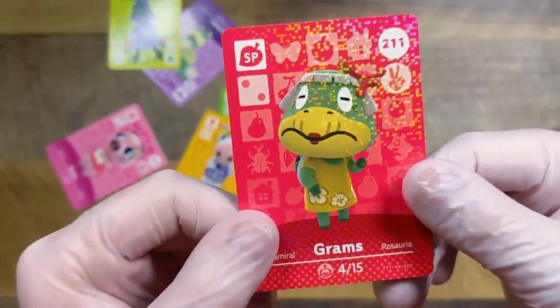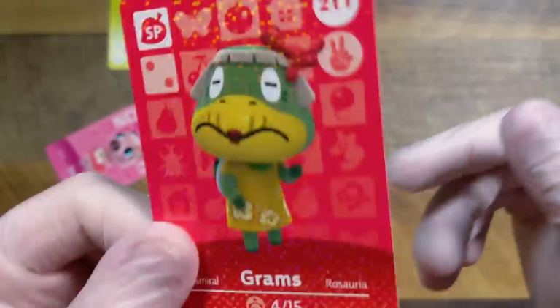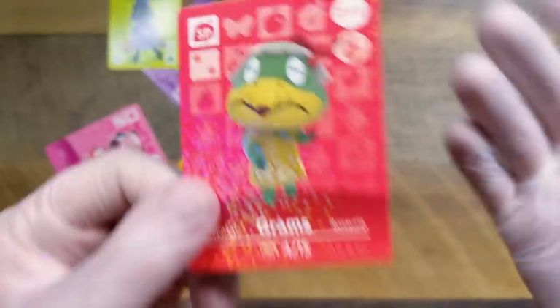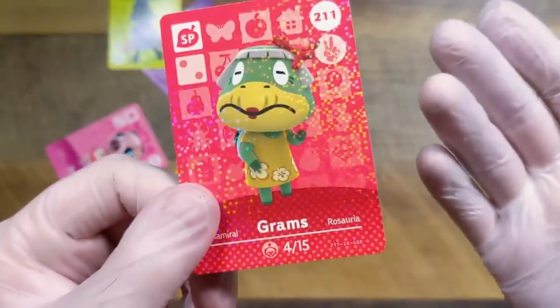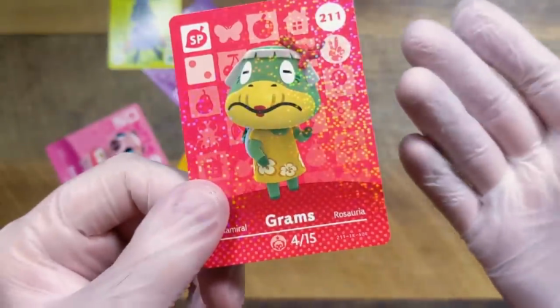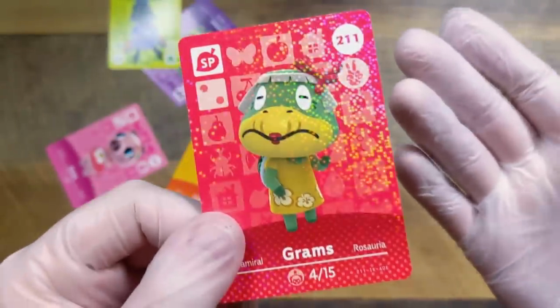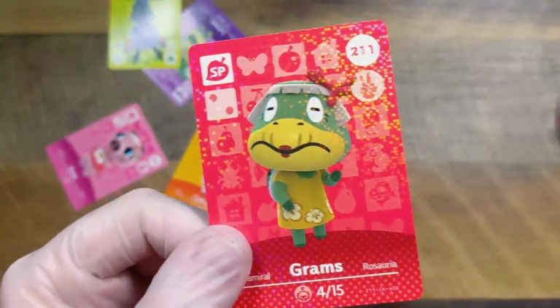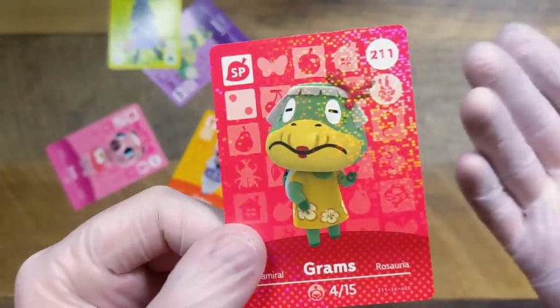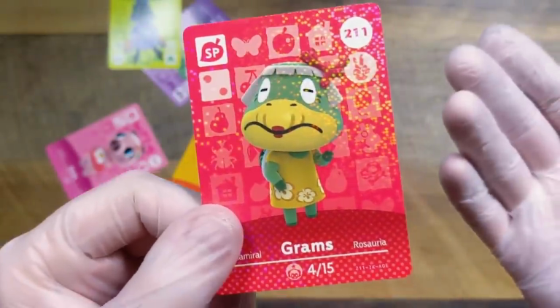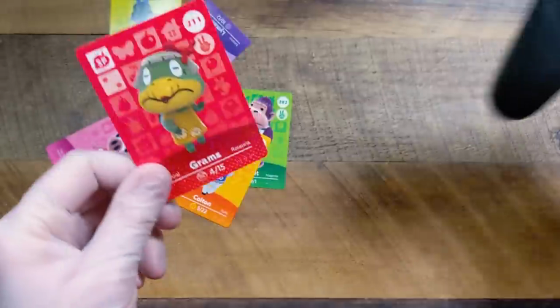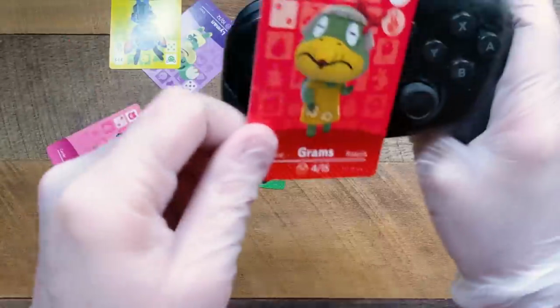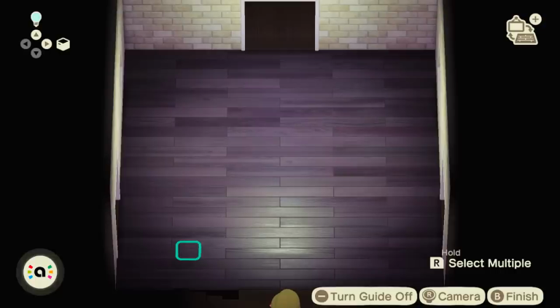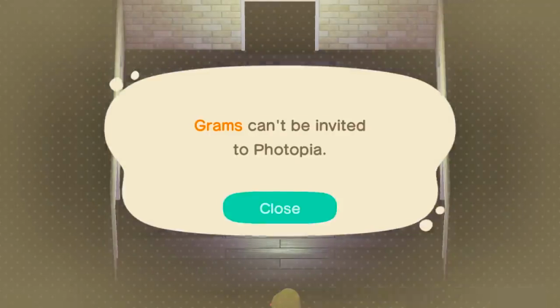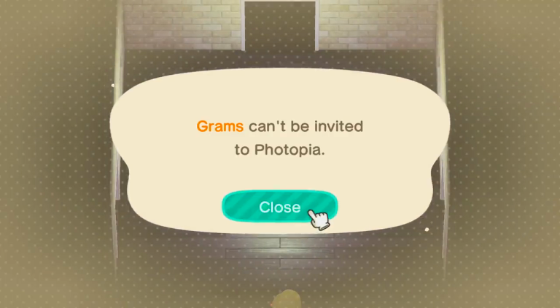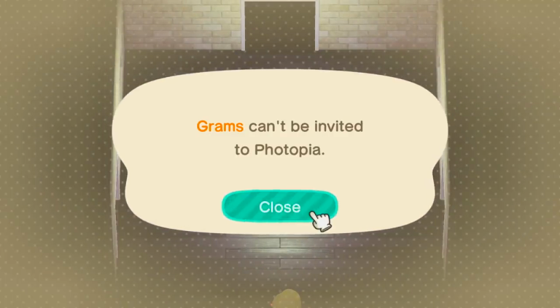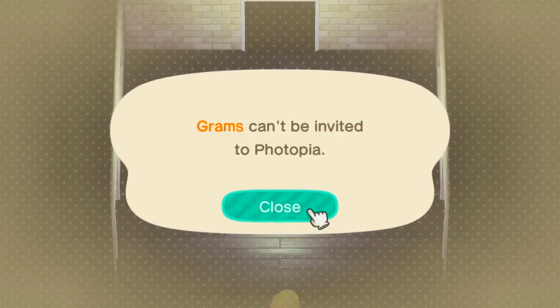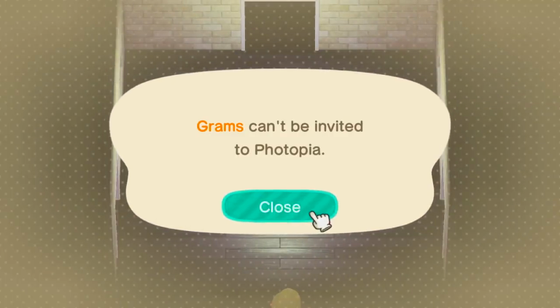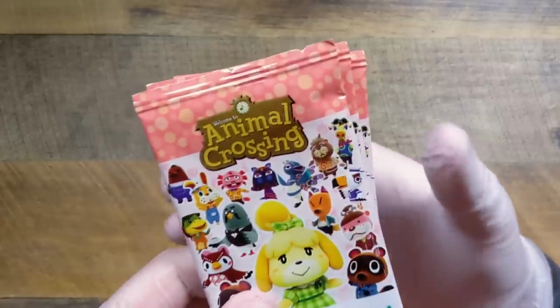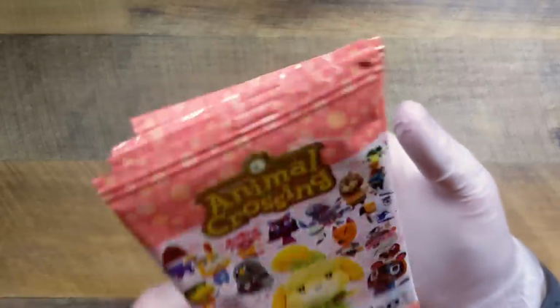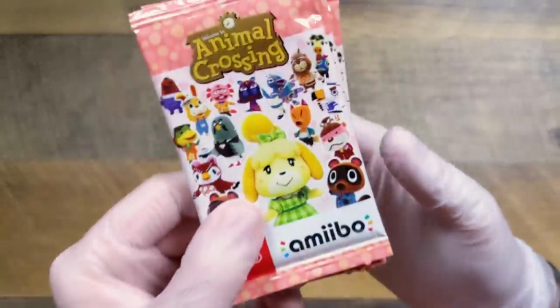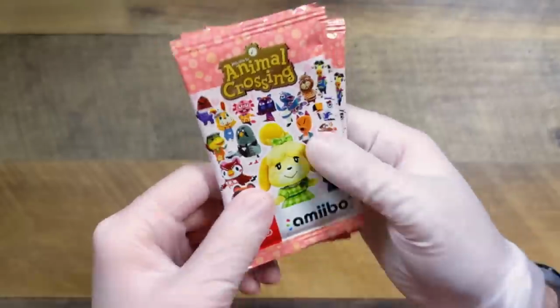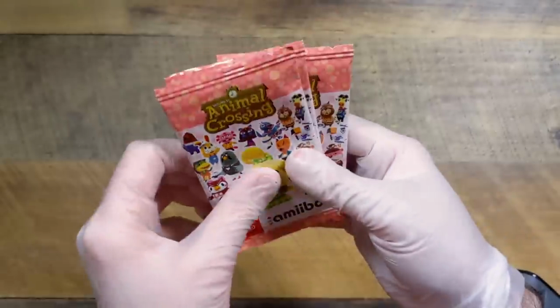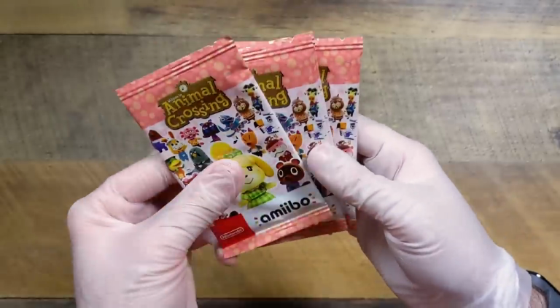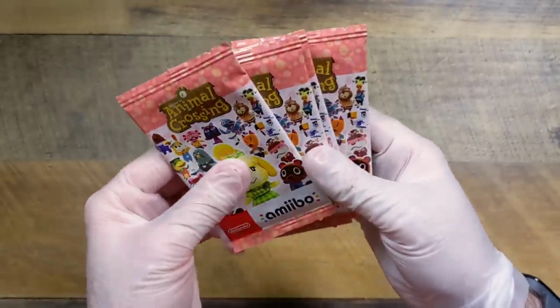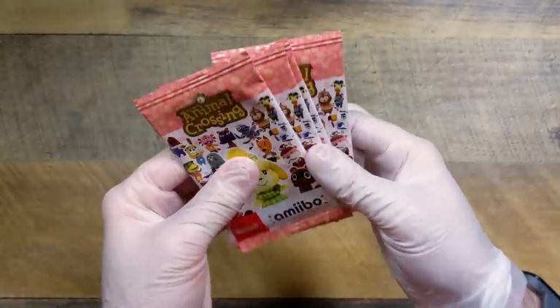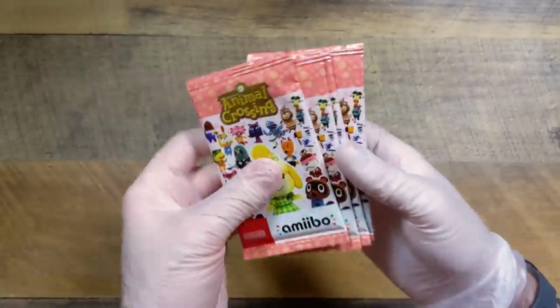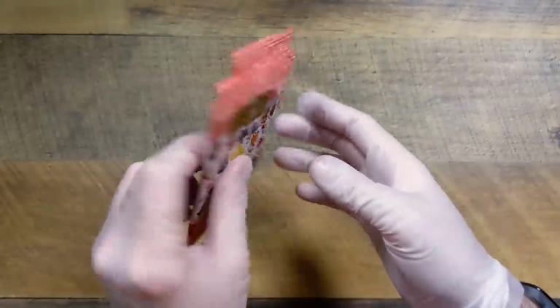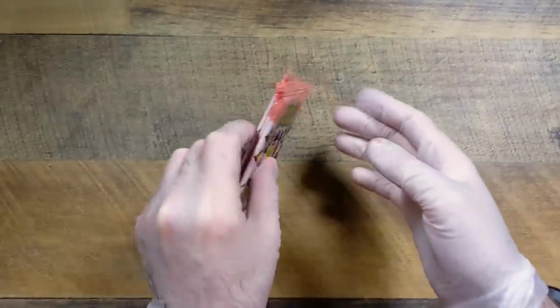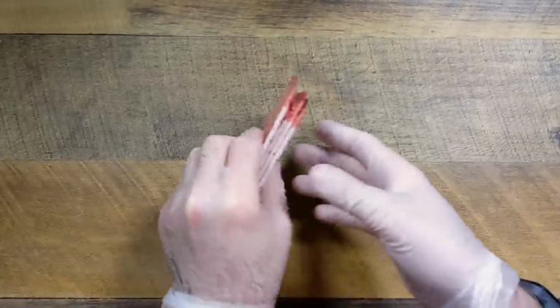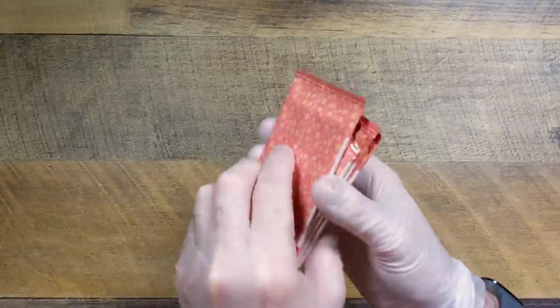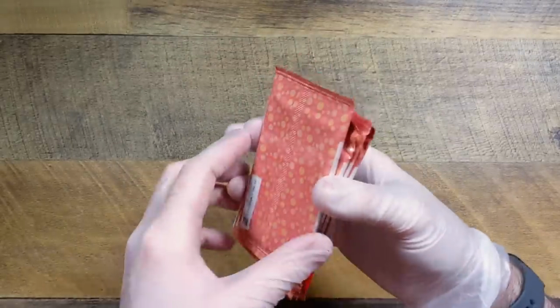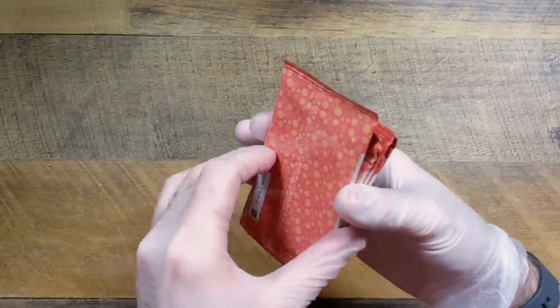Oh my gosh — Grams! We got it! We gotta take pictures of Grams on Harv's island. Alright, come on Series 4, the last one — here we go. Our last batch of cards. This is a pretty good haul, I'm pretty happy with this.